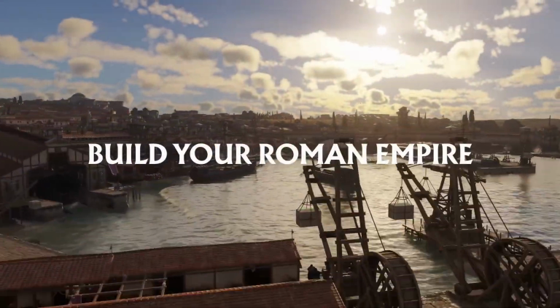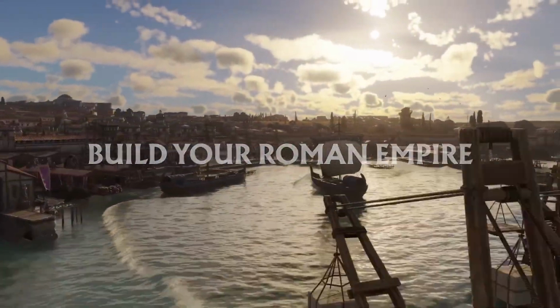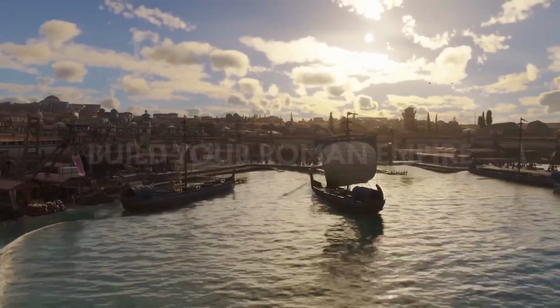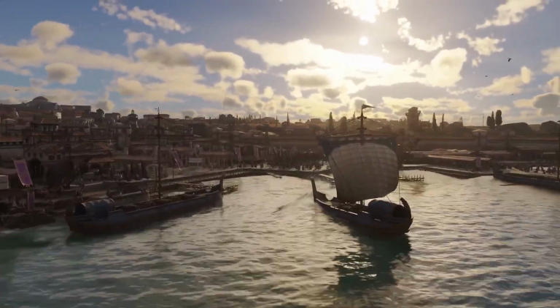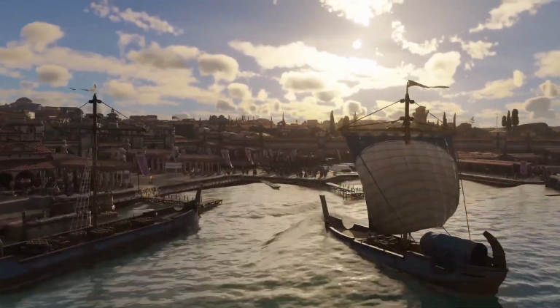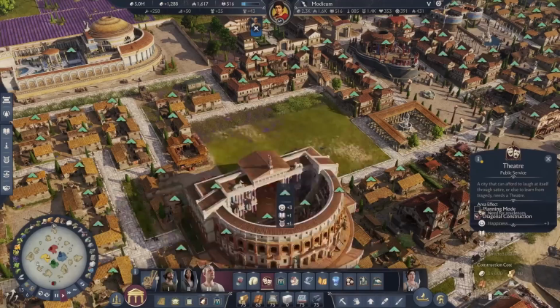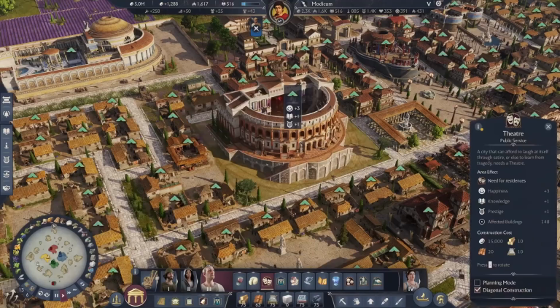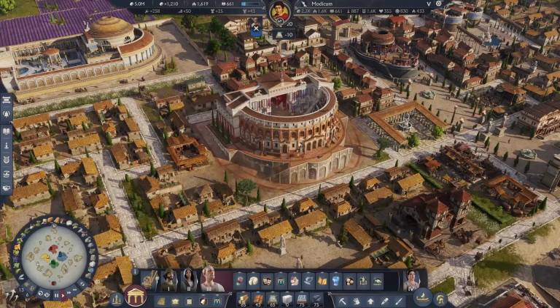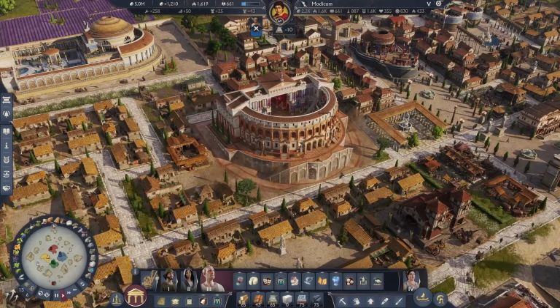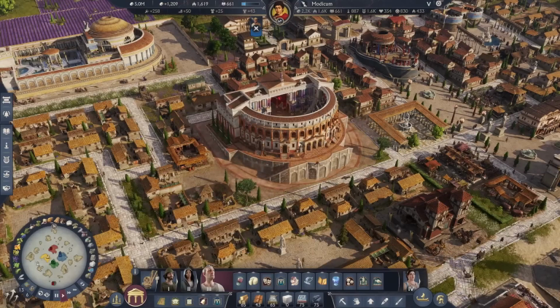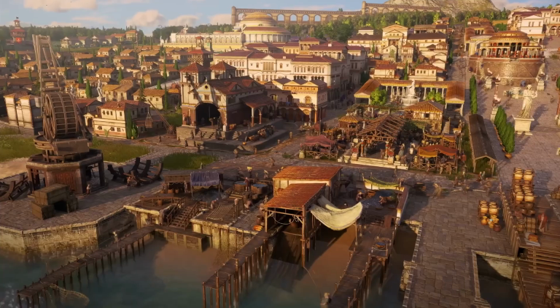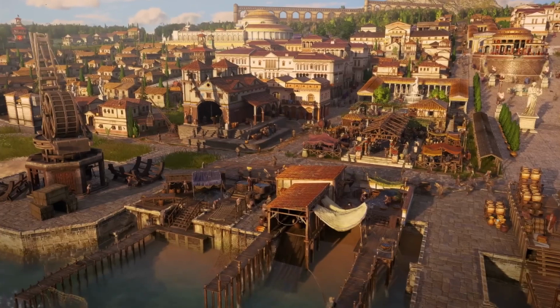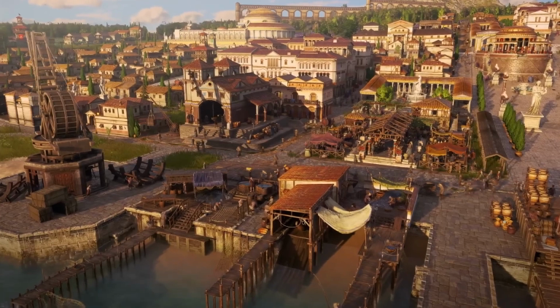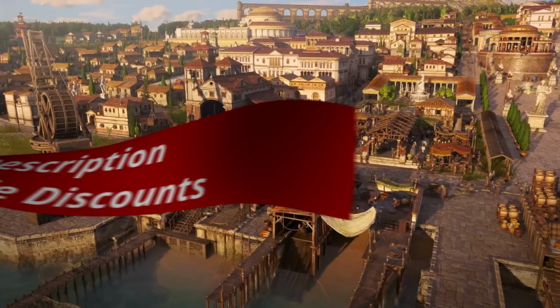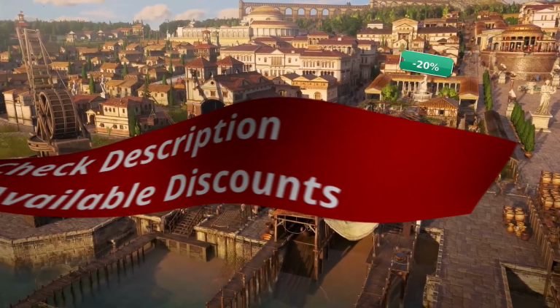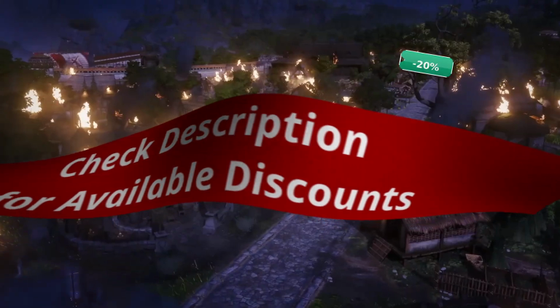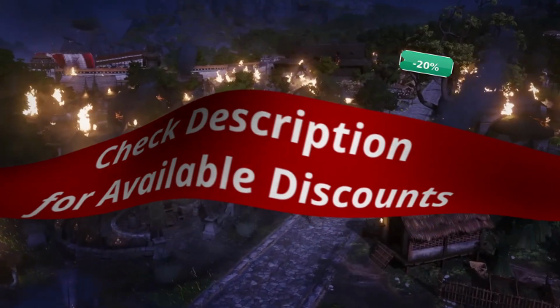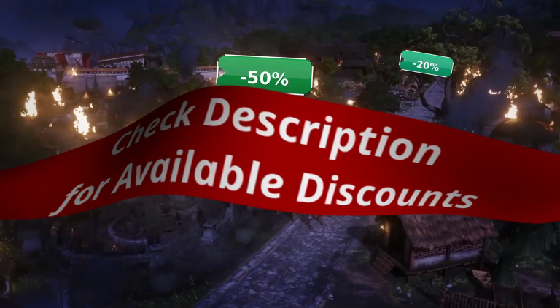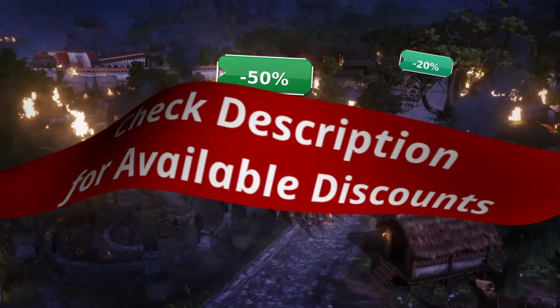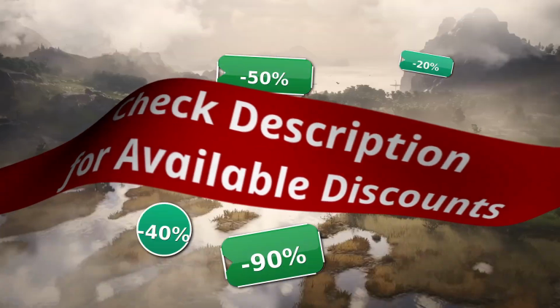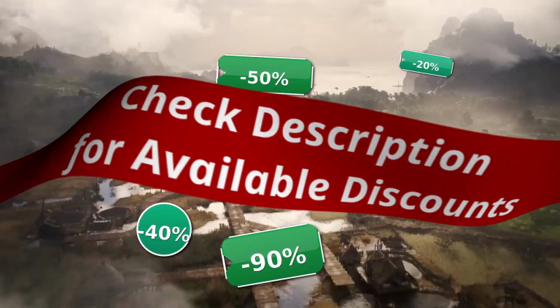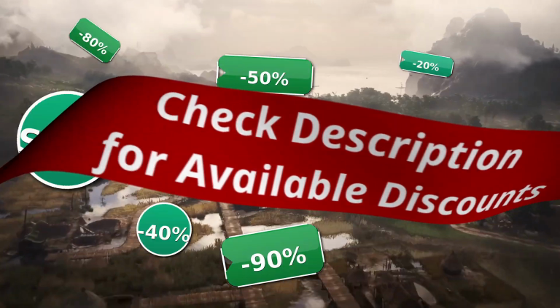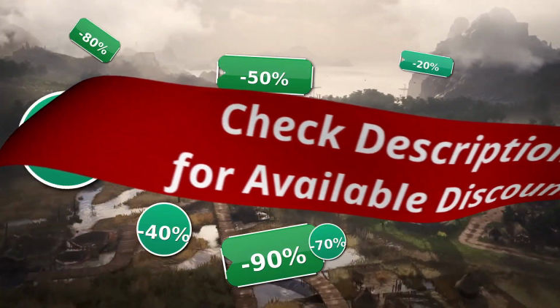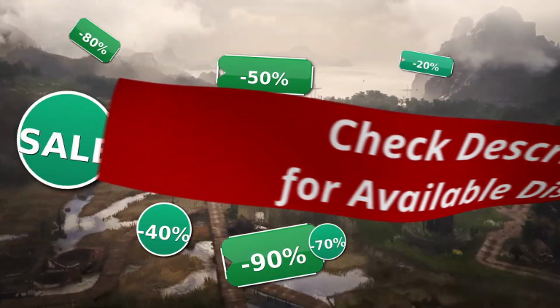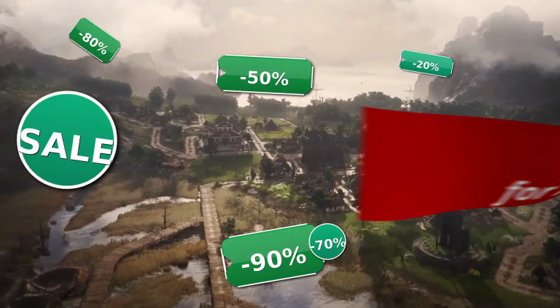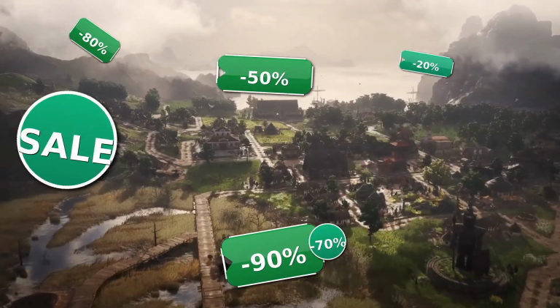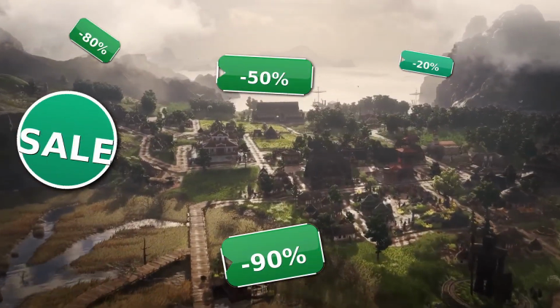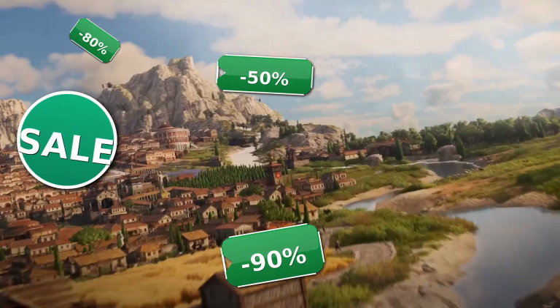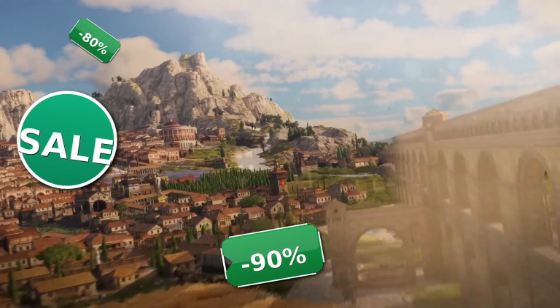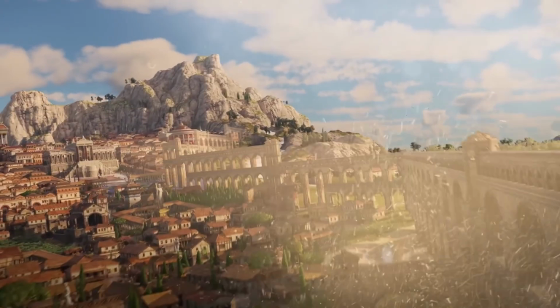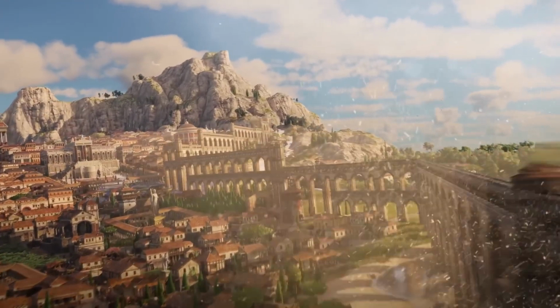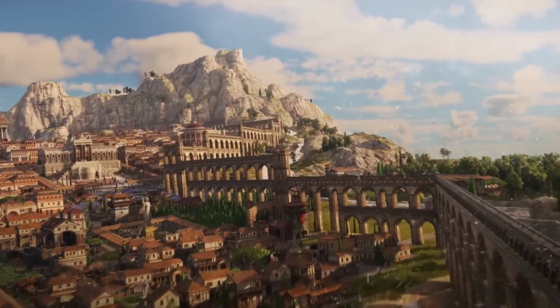But before you choose which one you want, you'll have to buy the game. To help you, we'll leave links in the description to where you can purchase it, and we'll also add links to discounts when such are available. Now let's get to the ways to play it.